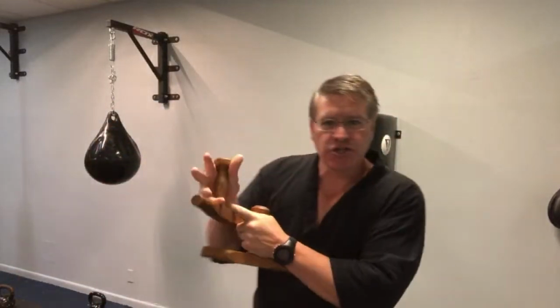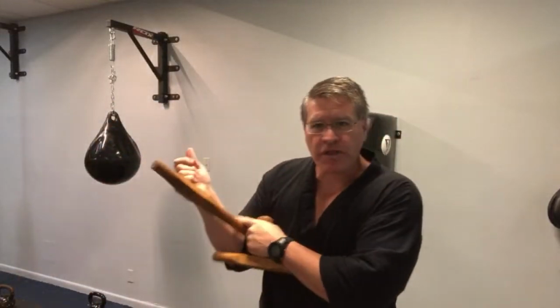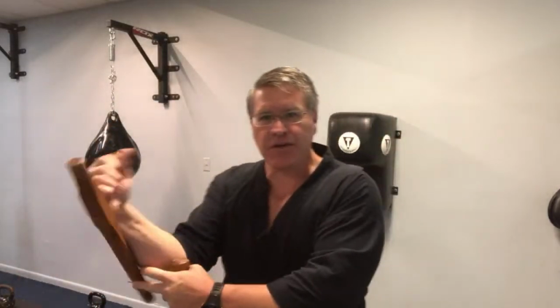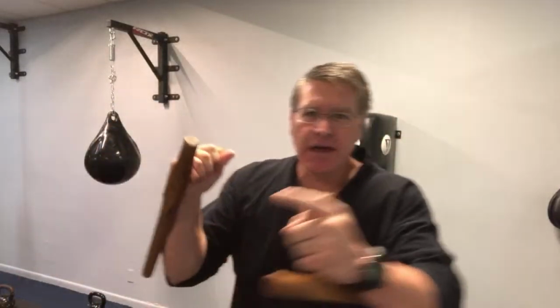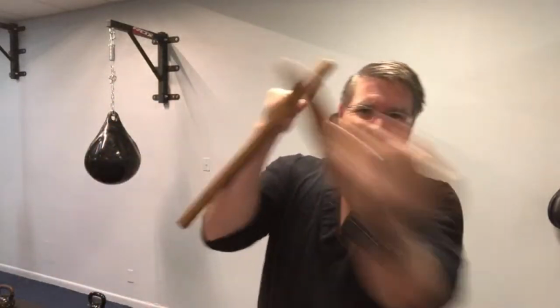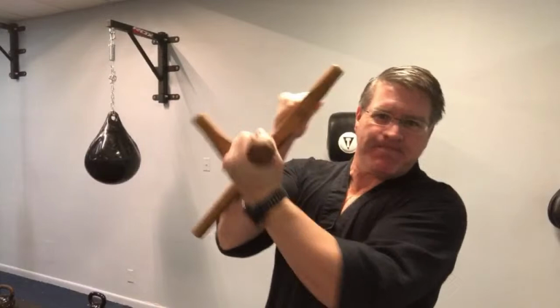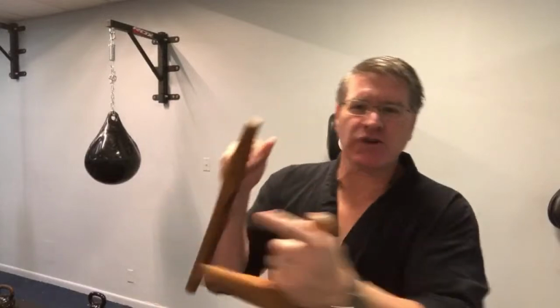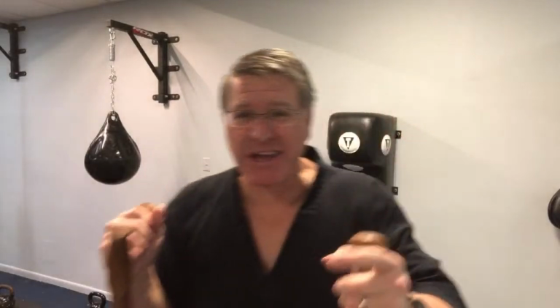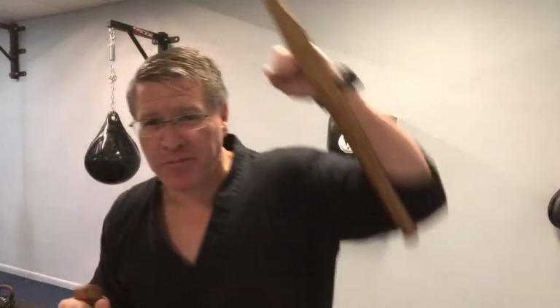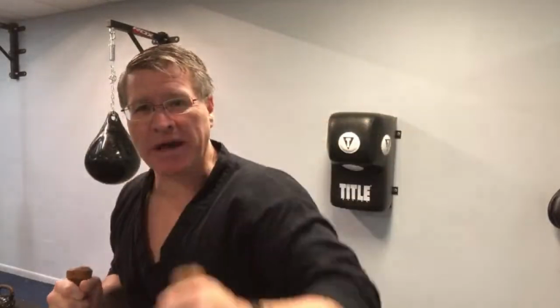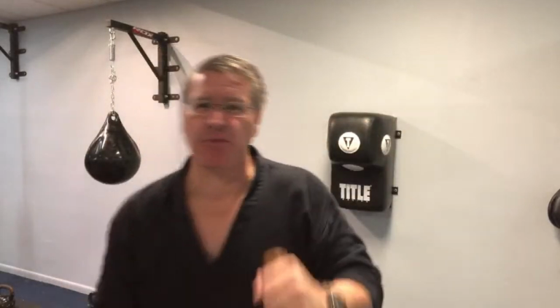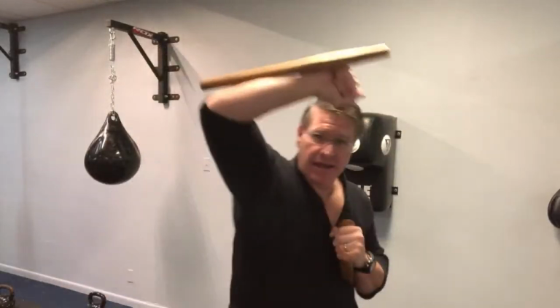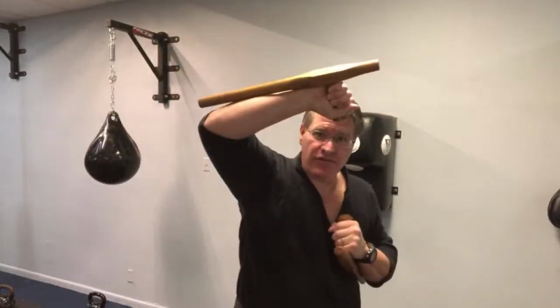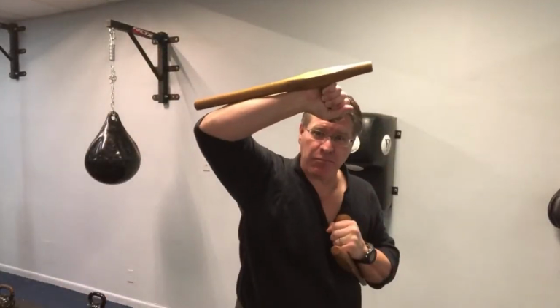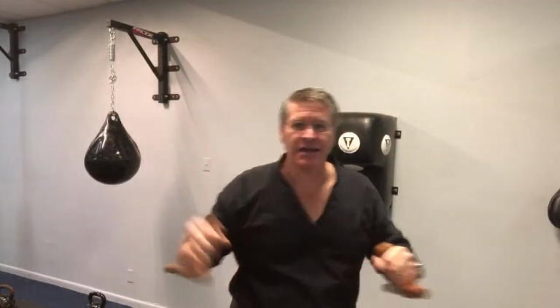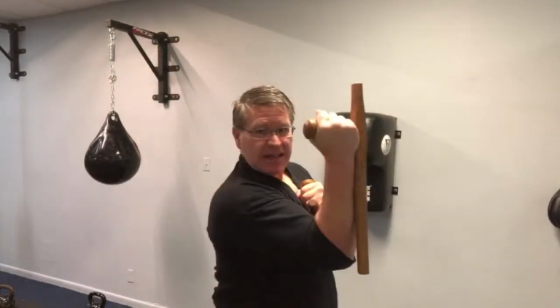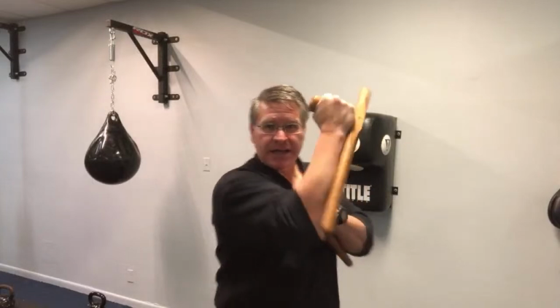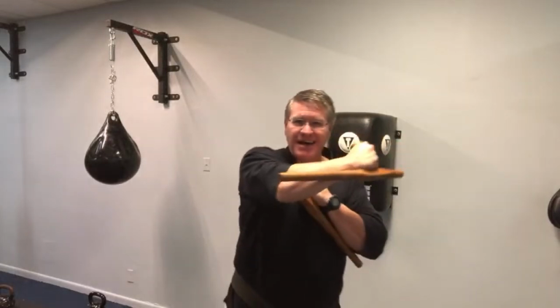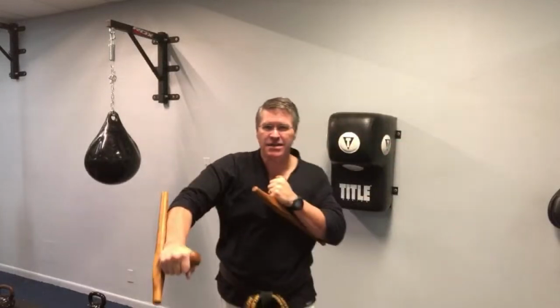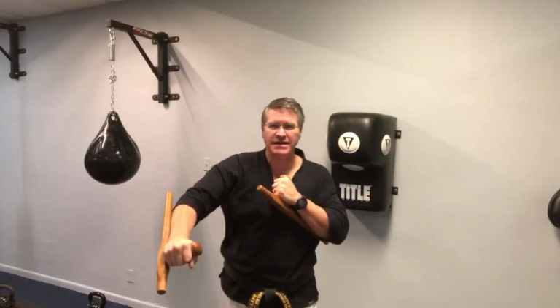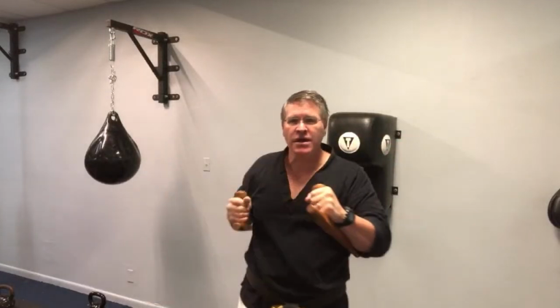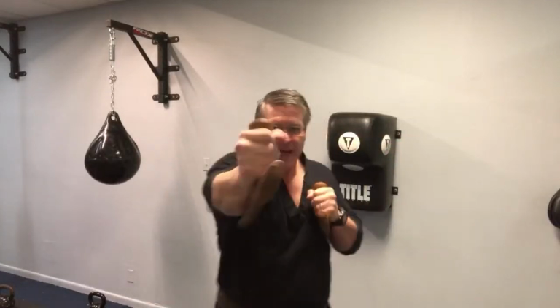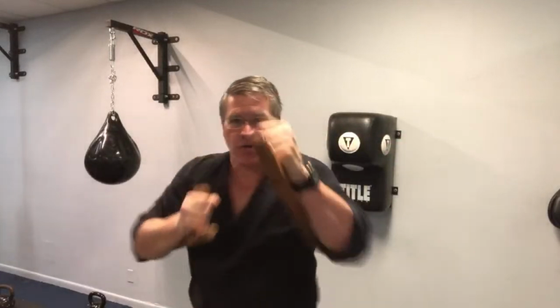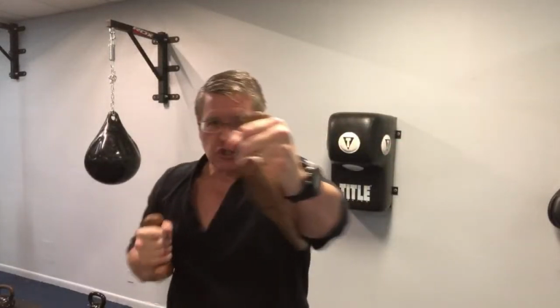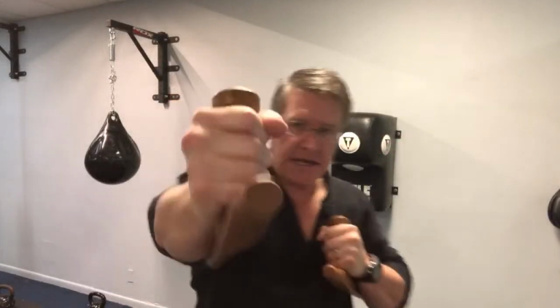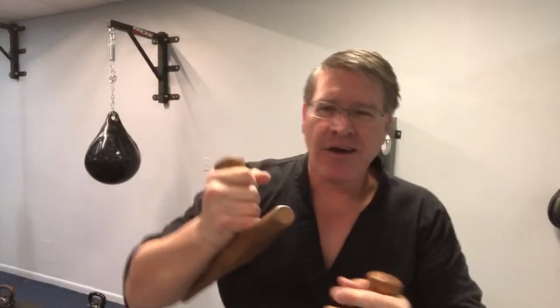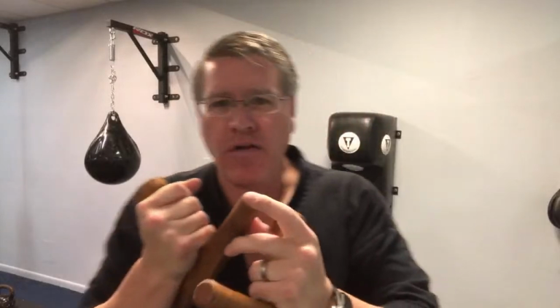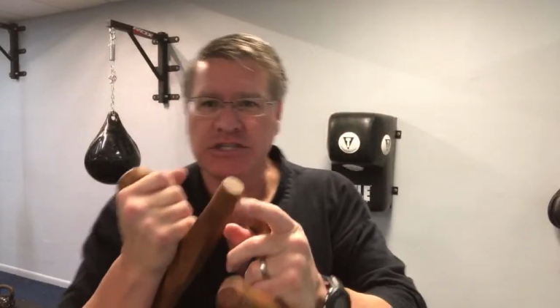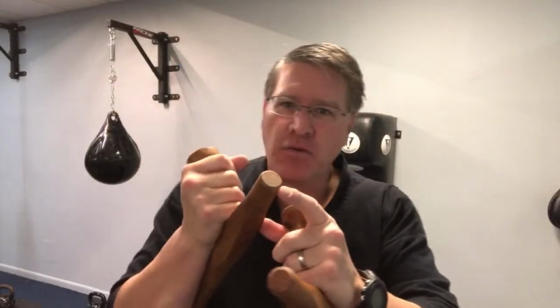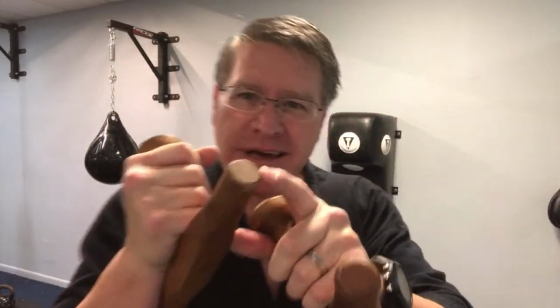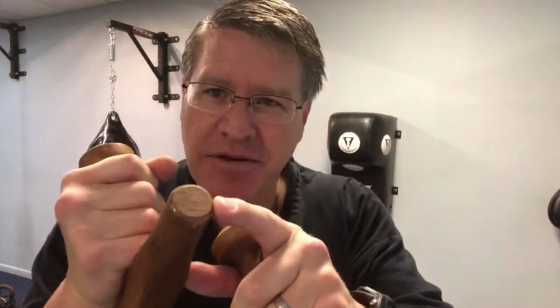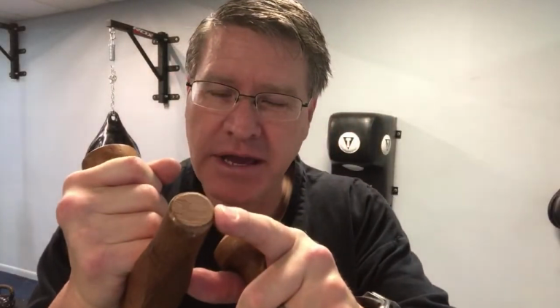So you're holding this handle — someone tries to break your arm, they're swinging a baseball bat, you've got that block. You've got the block inside, the block down, and then when you strike, all that energy, all that force is coming from right here.